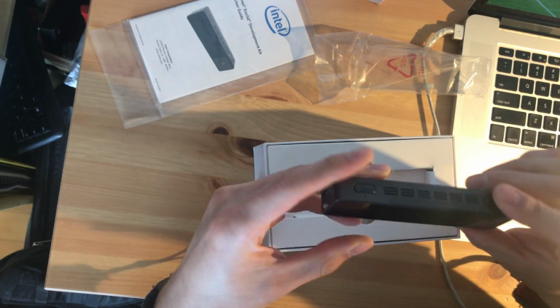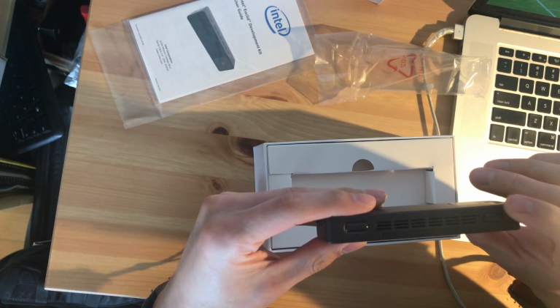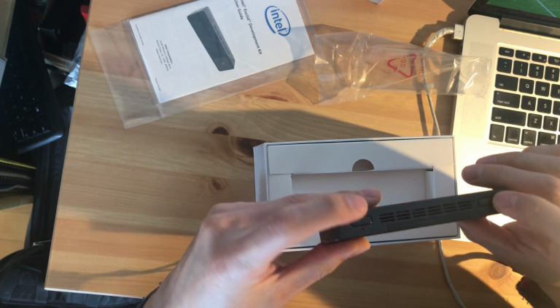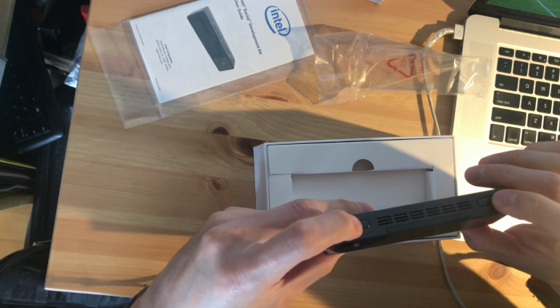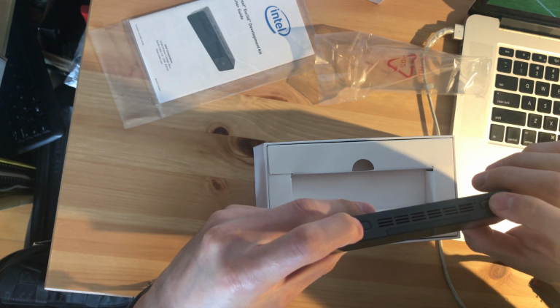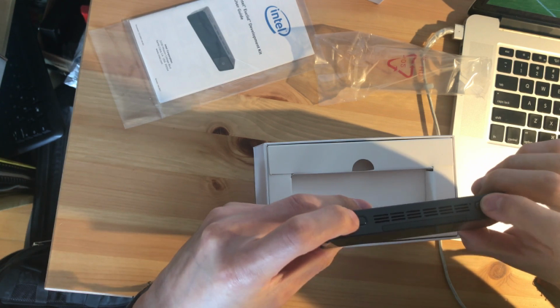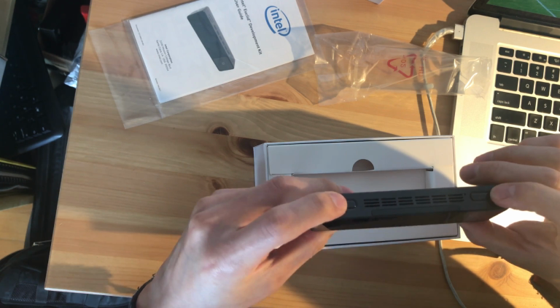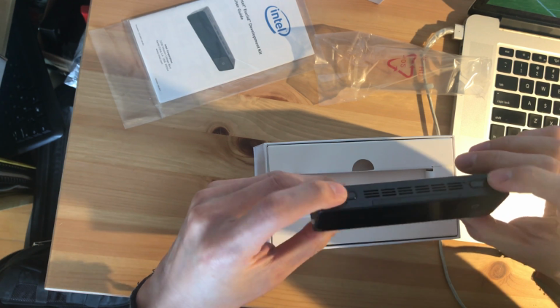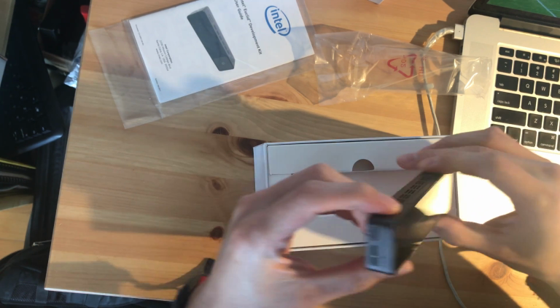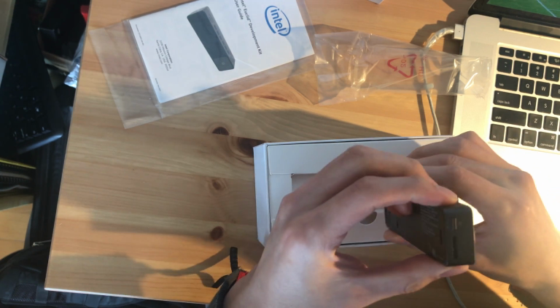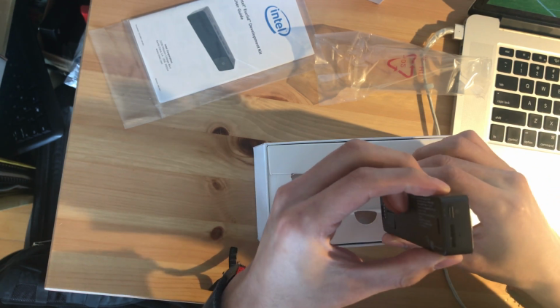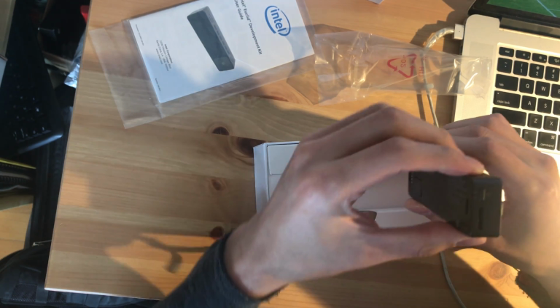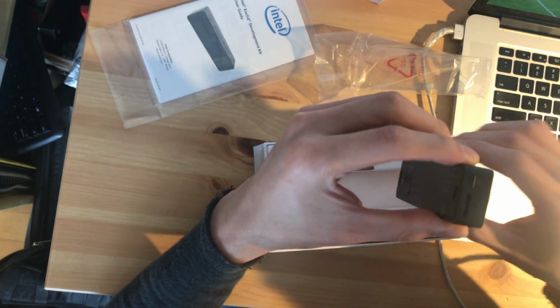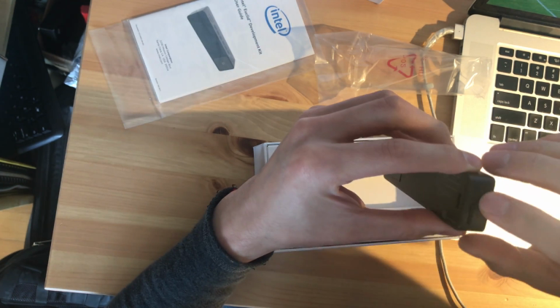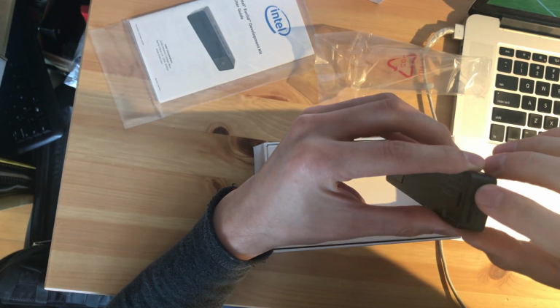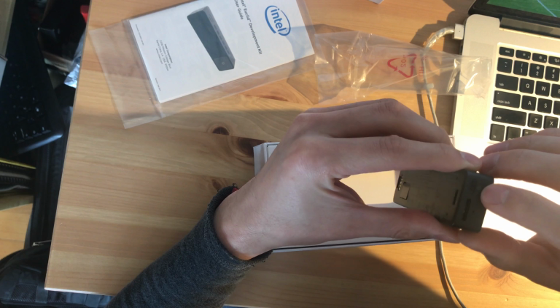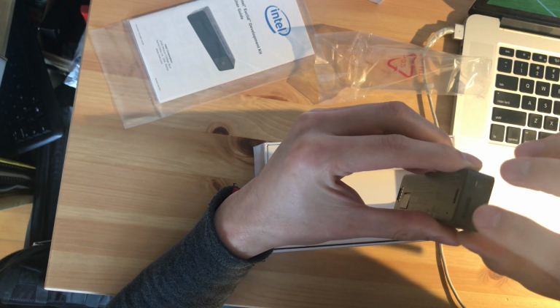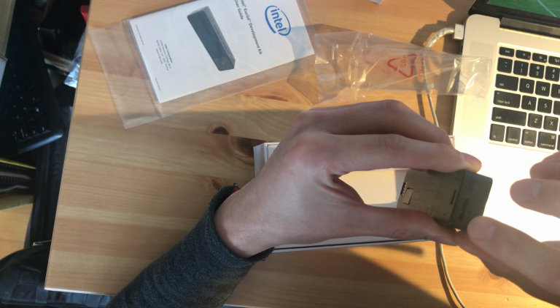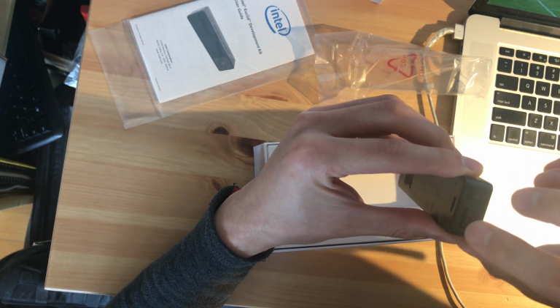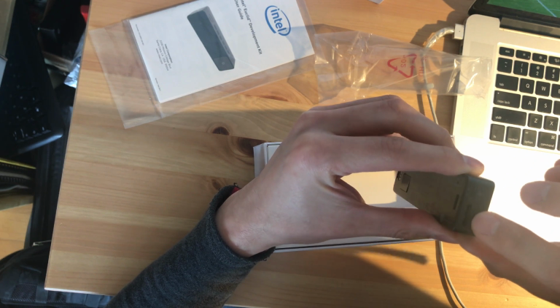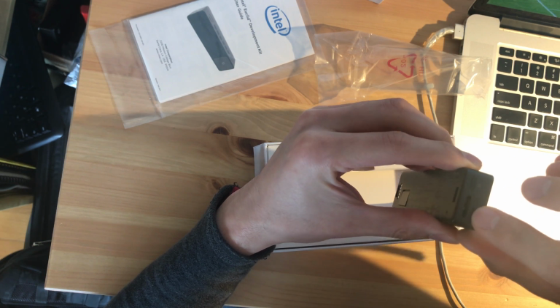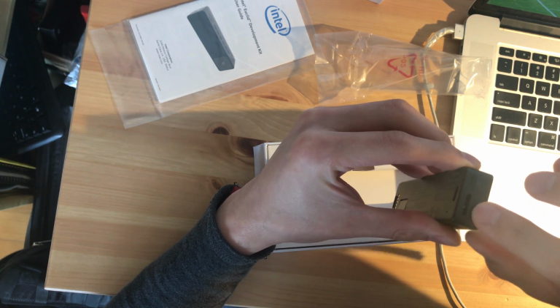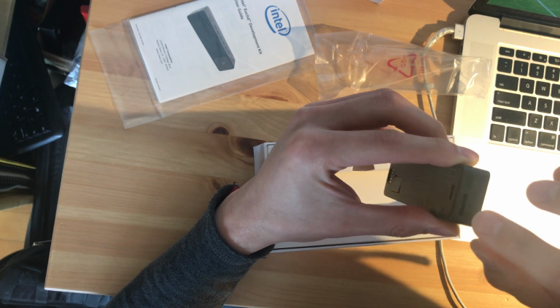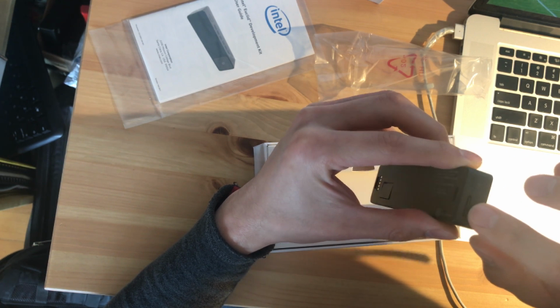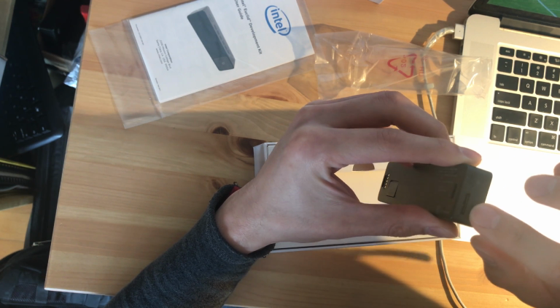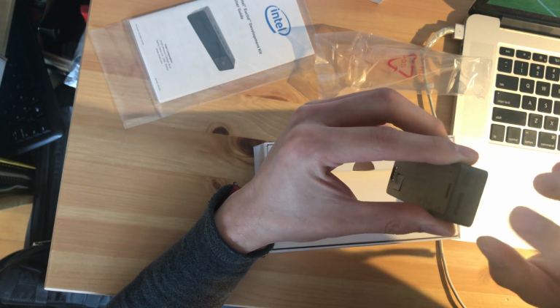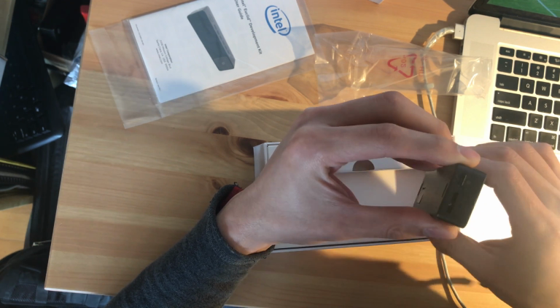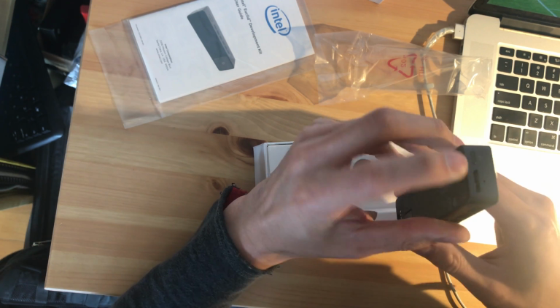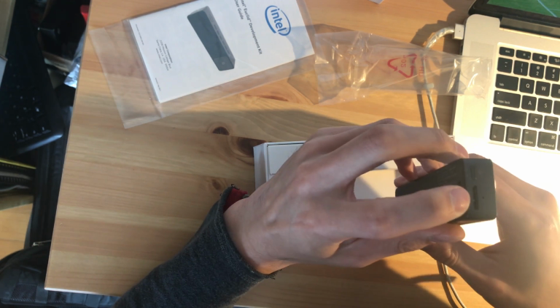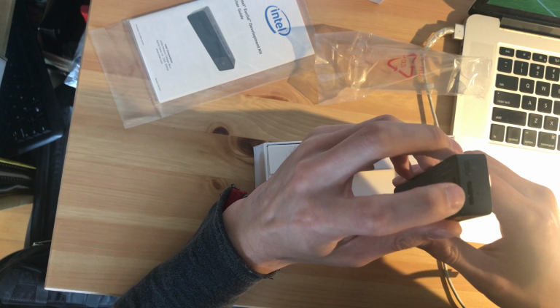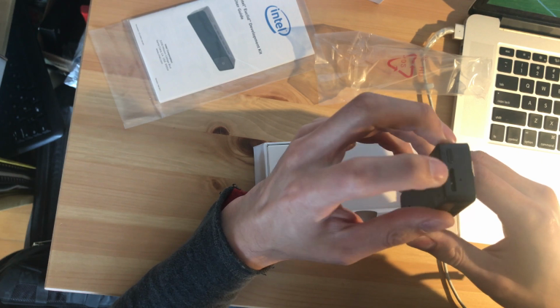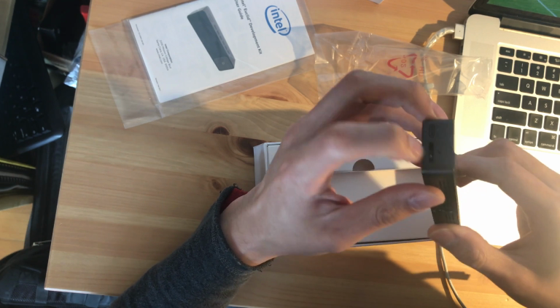This is two functional buttons, this is a power button, and this is USB 3.0.